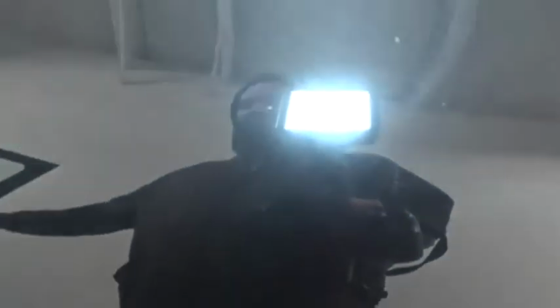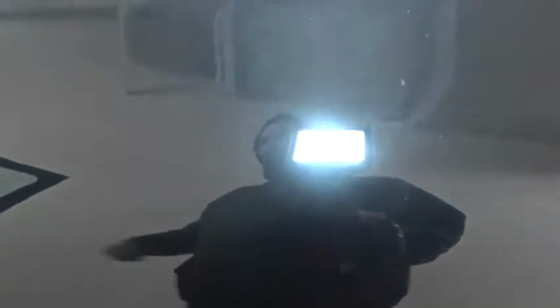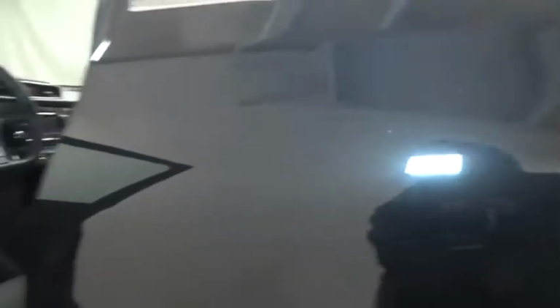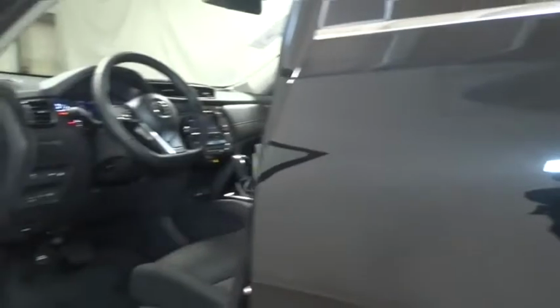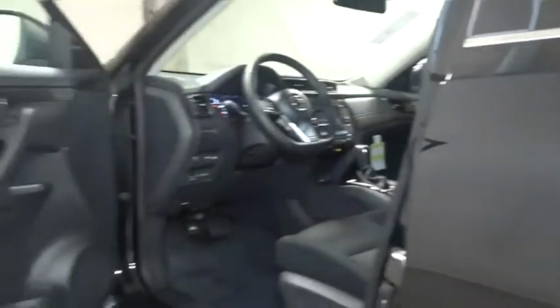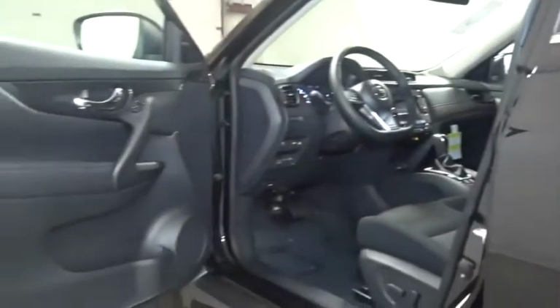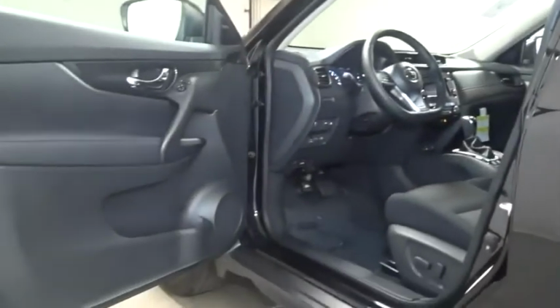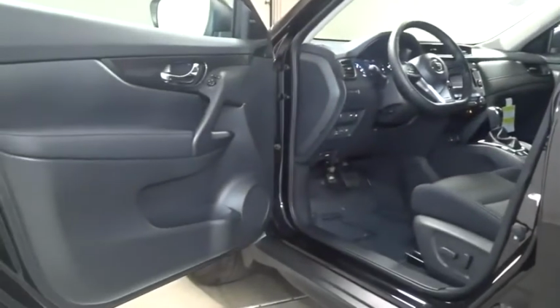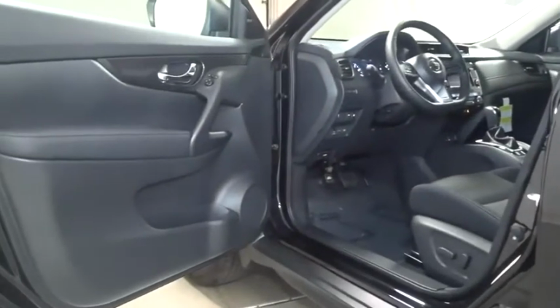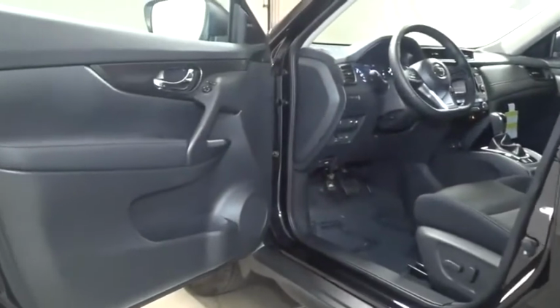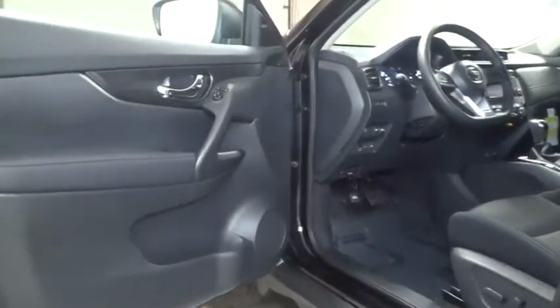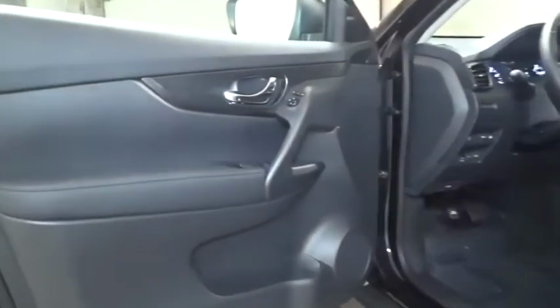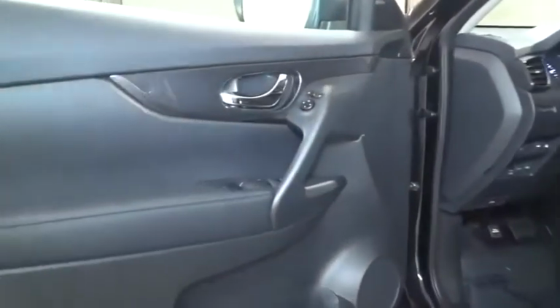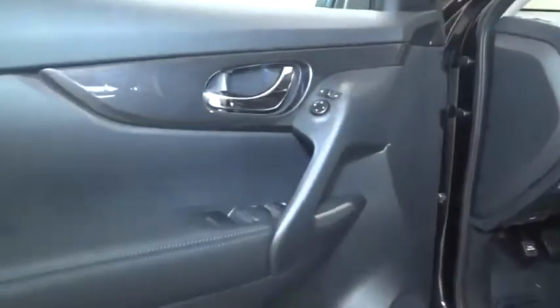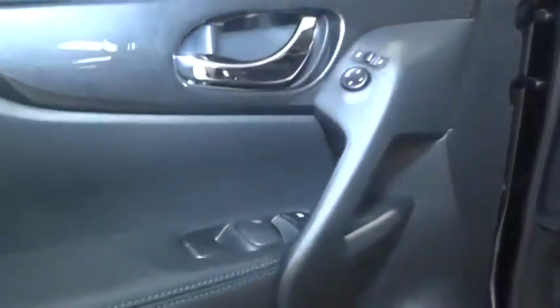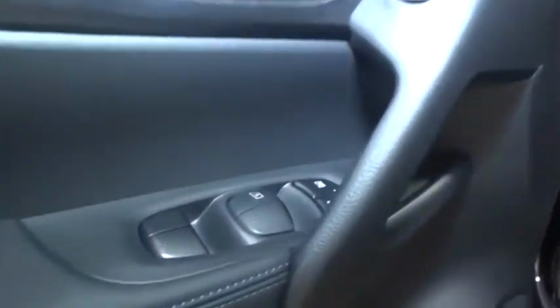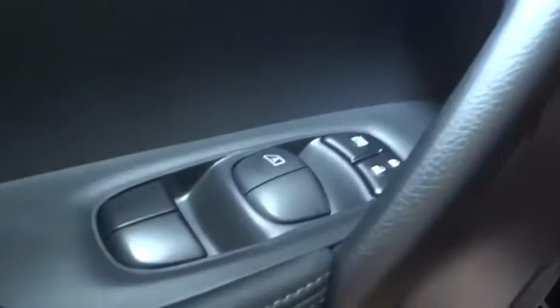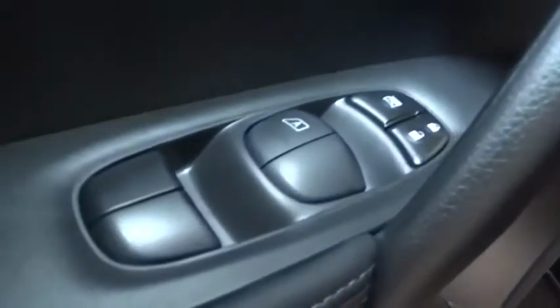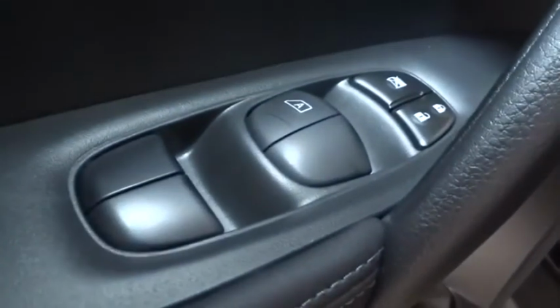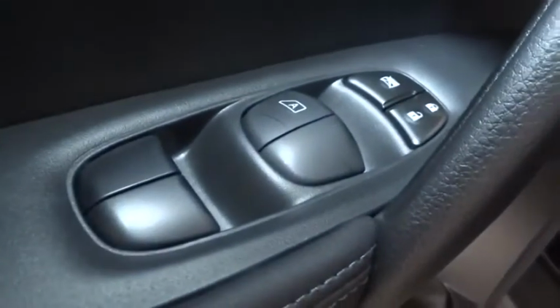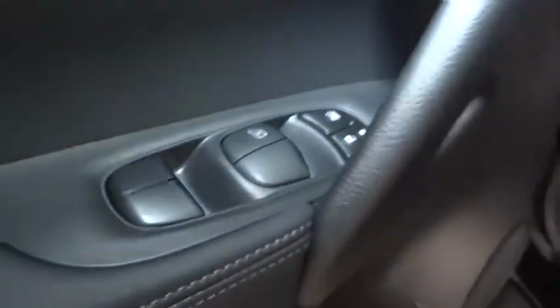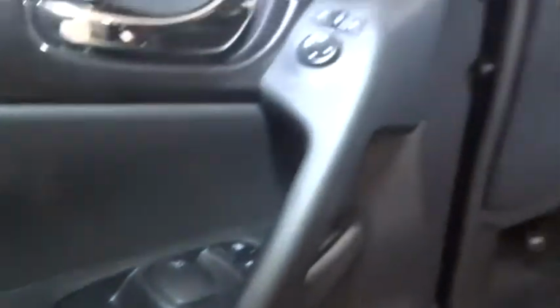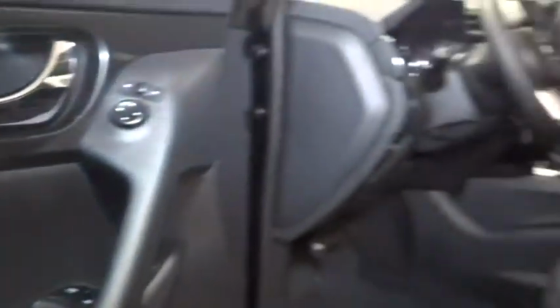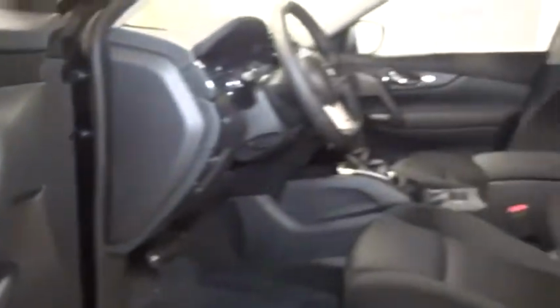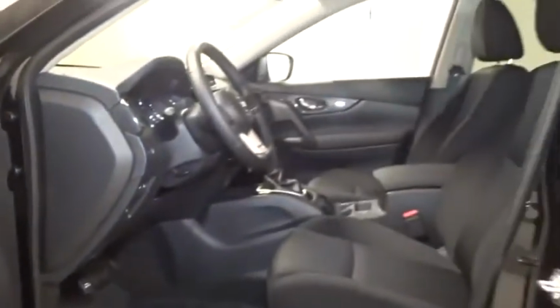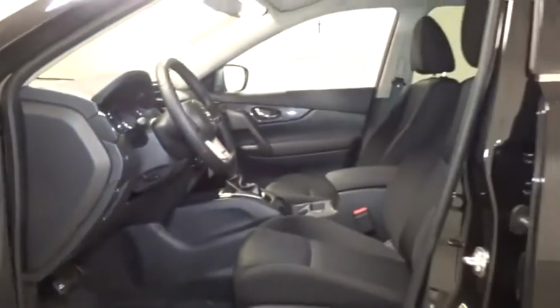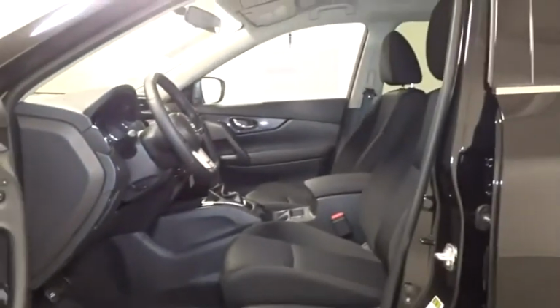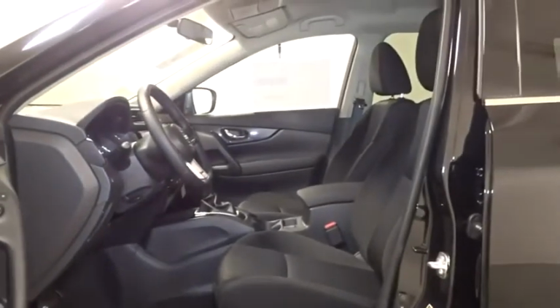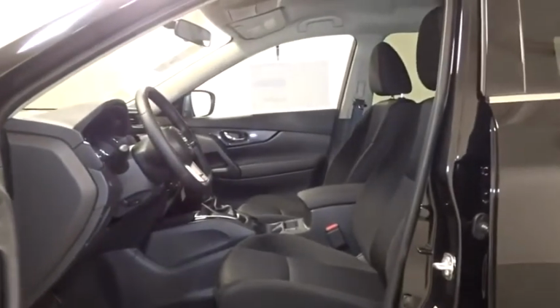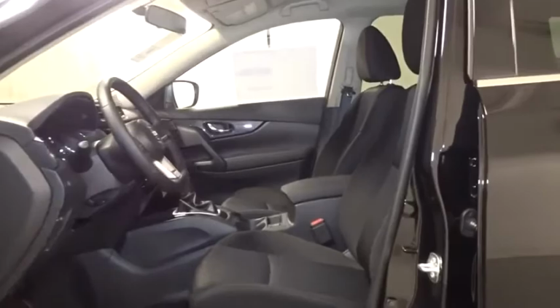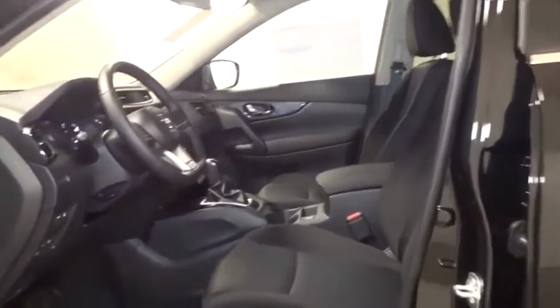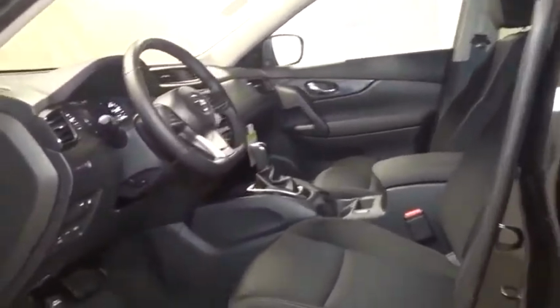Outside temperature gauge, cloth seat trim, tinted glass, engine immobilizer, four-piece floor mat set. This vehicle offers reliability and good looks at a great price. So come in and take a test drive today.